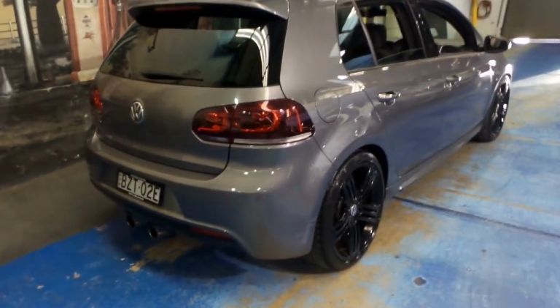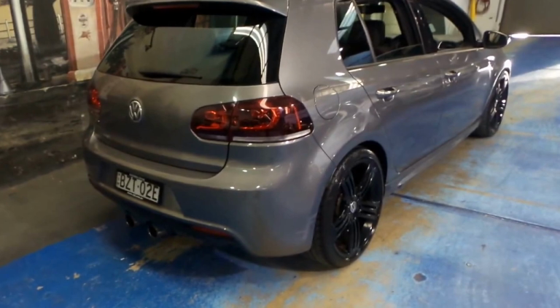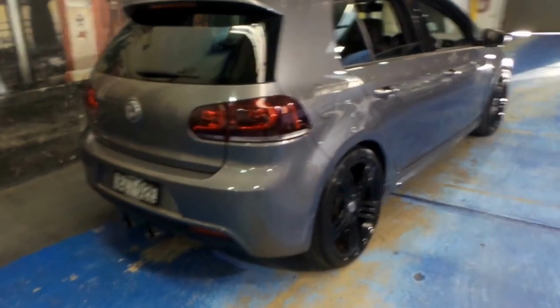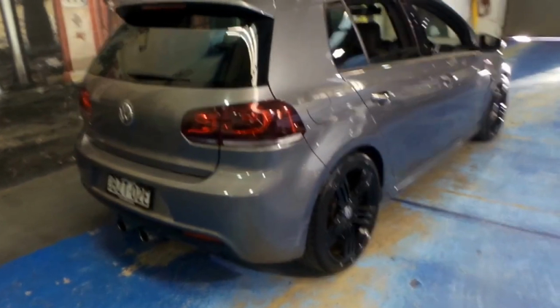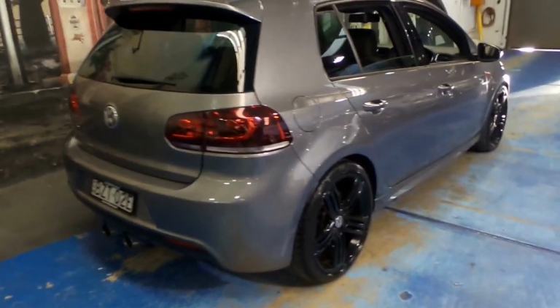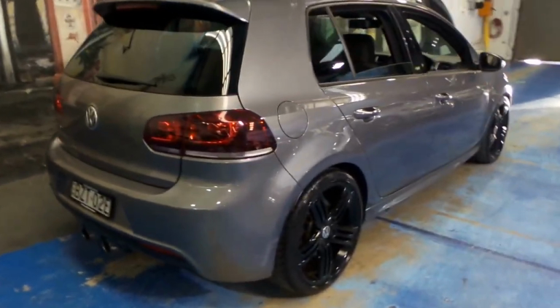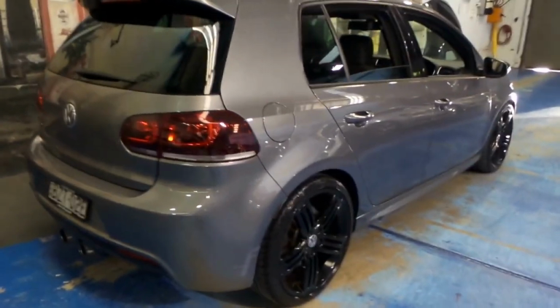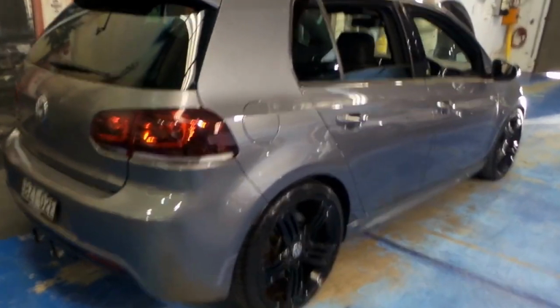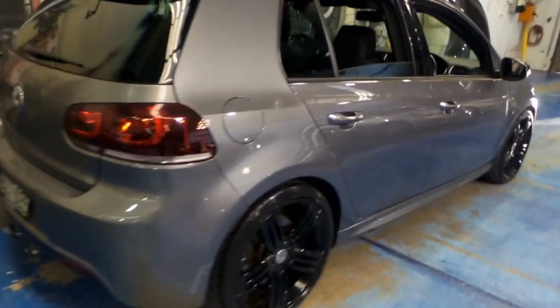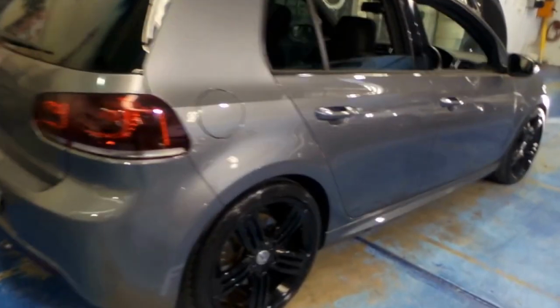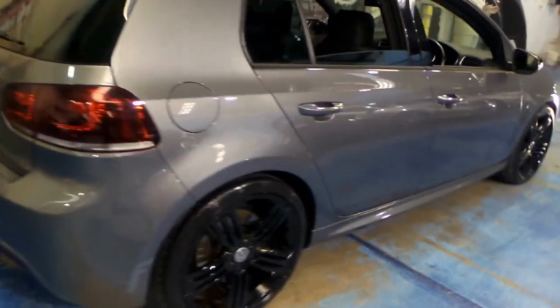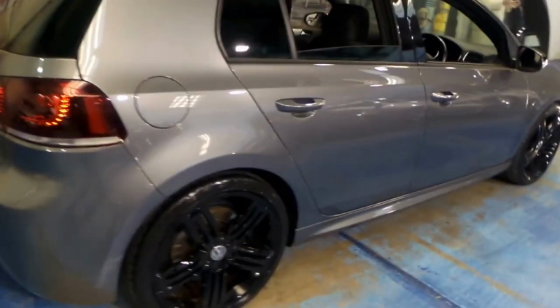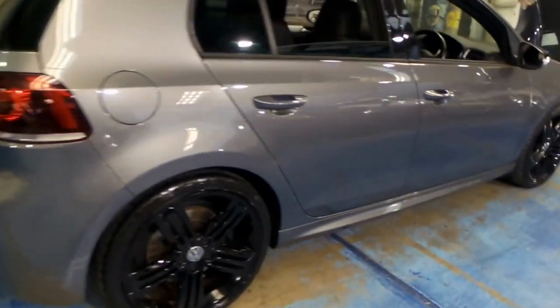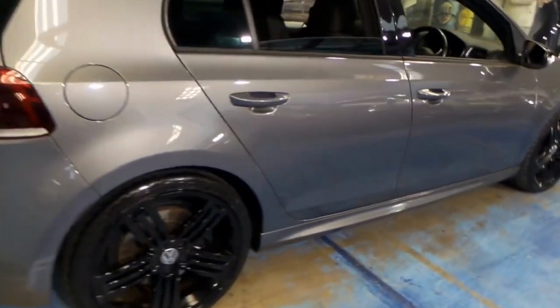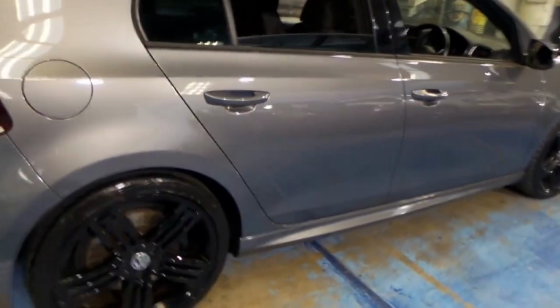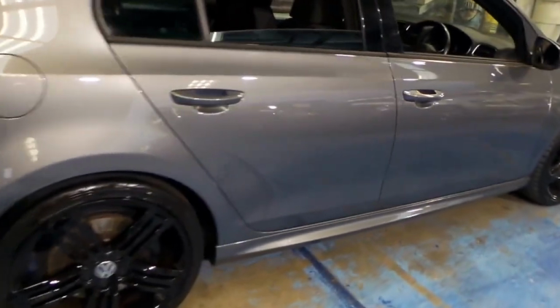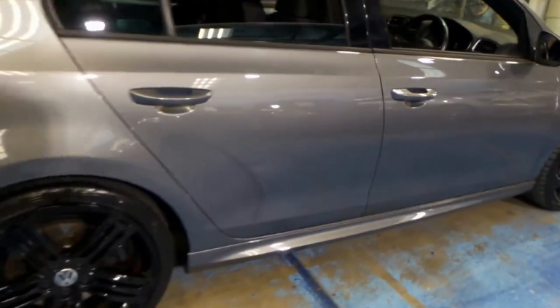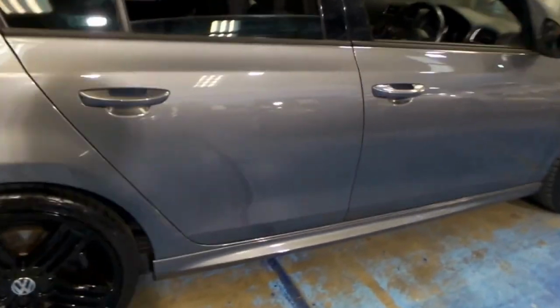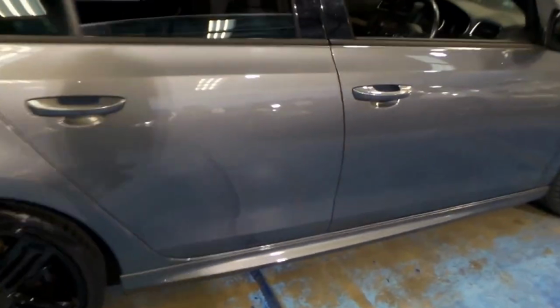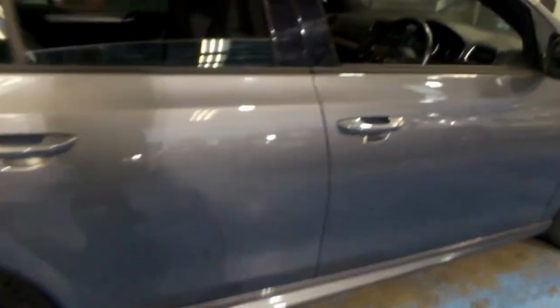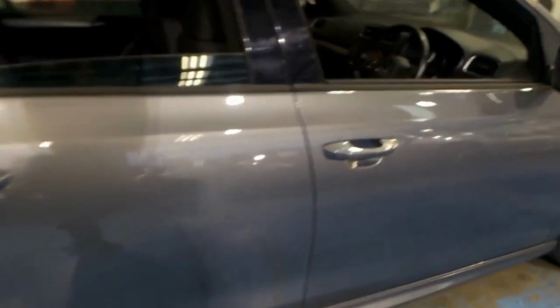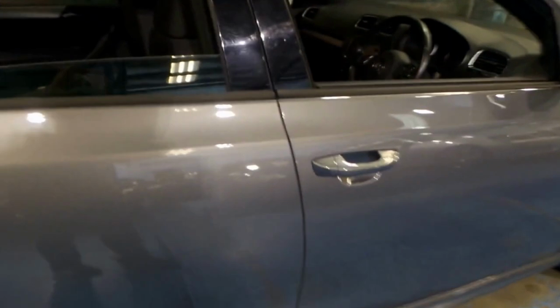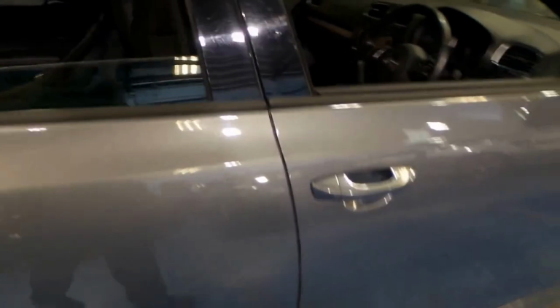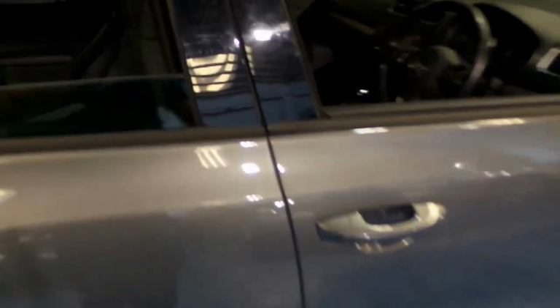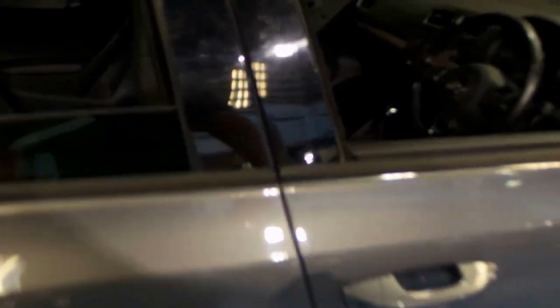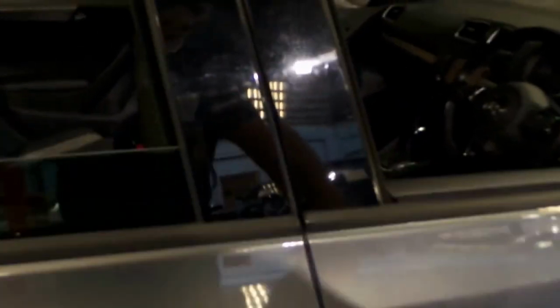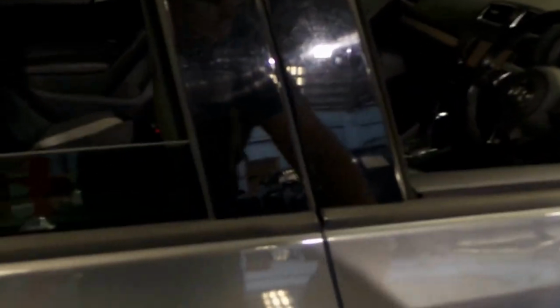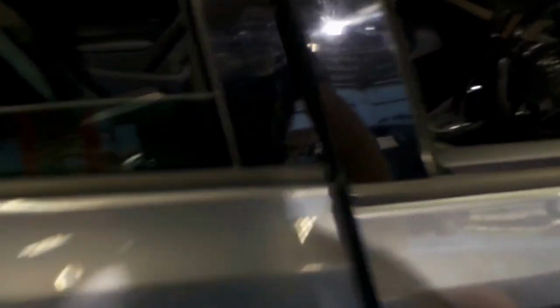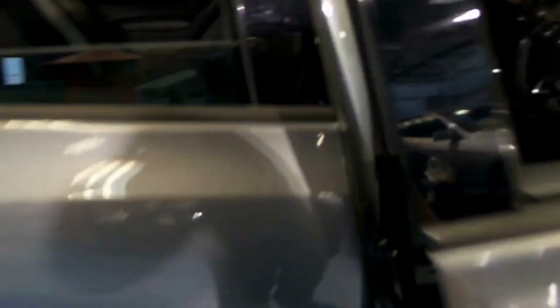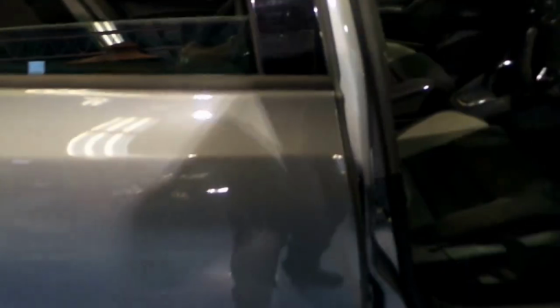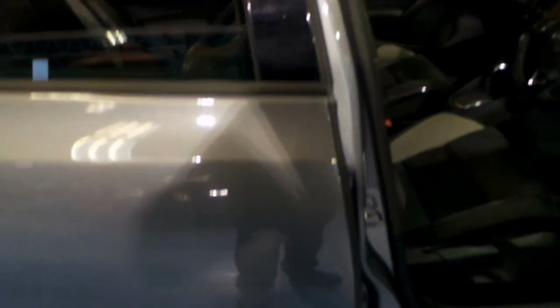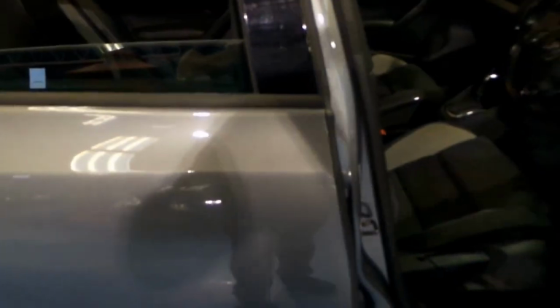It's gunmetal grey in colour, and it's got the black pack. So it's got the nice black alloy wheels, which look very good in this combination.